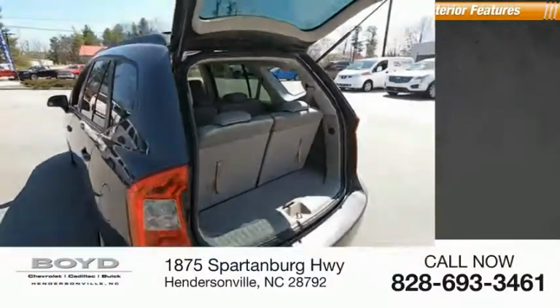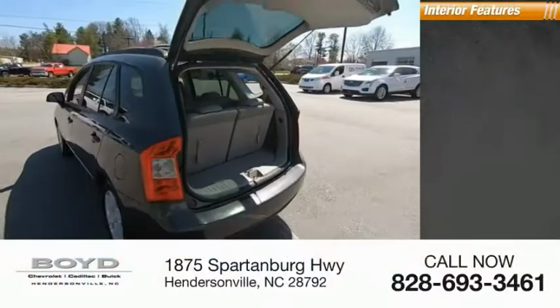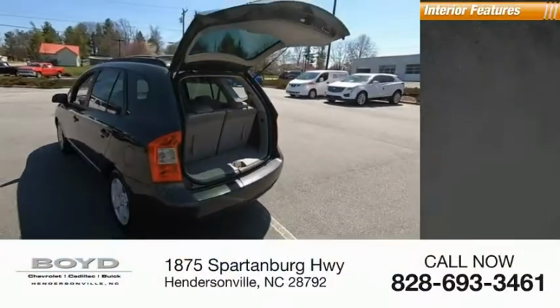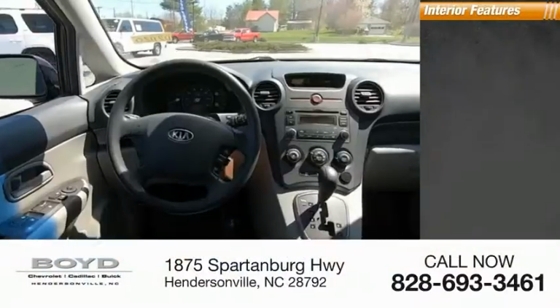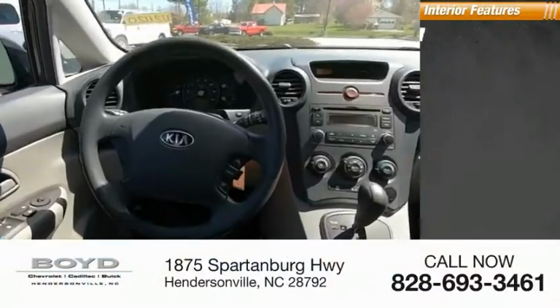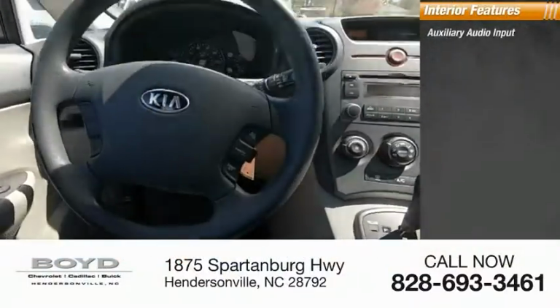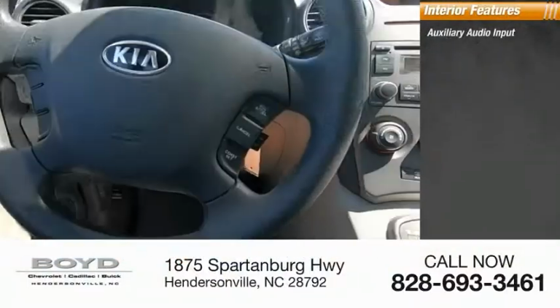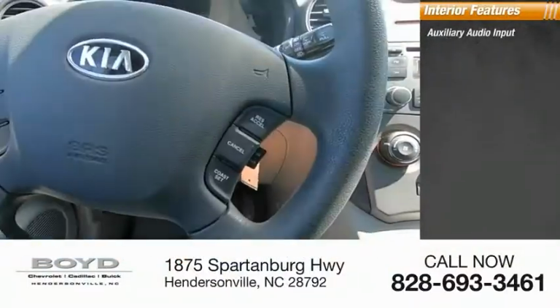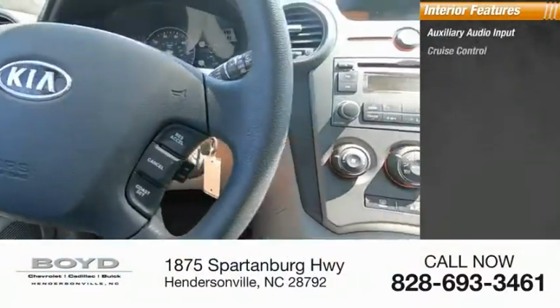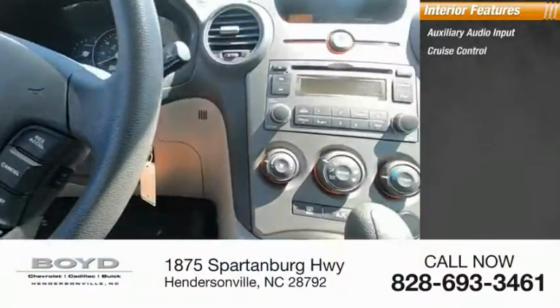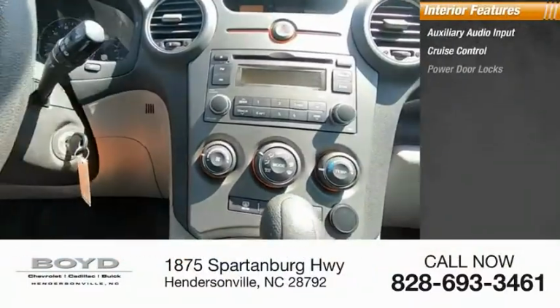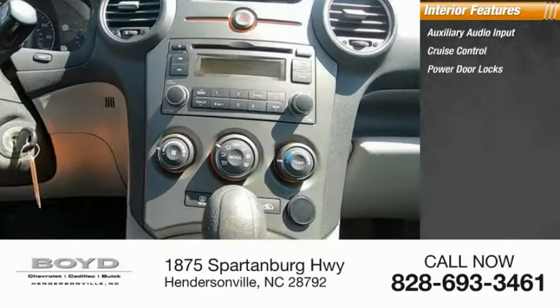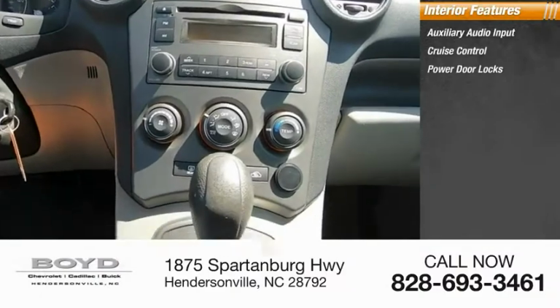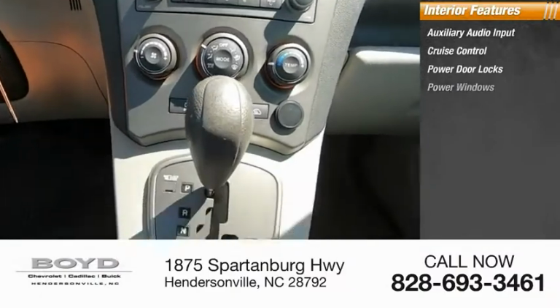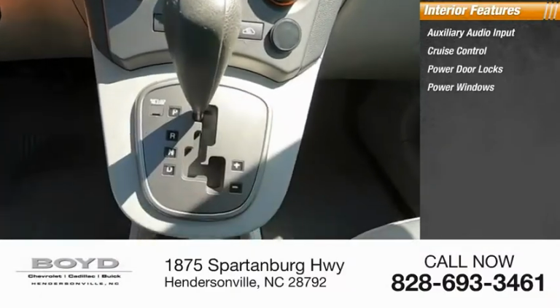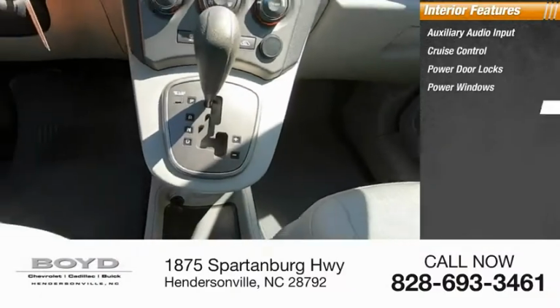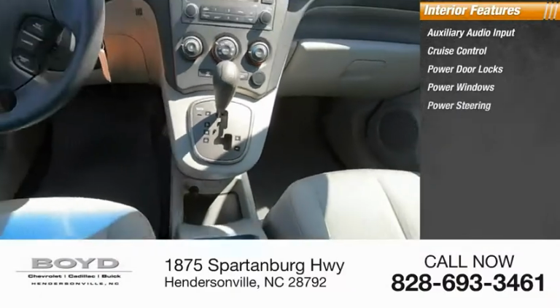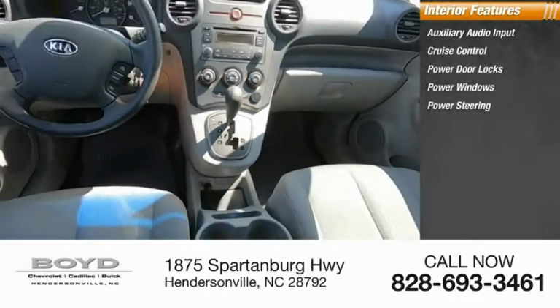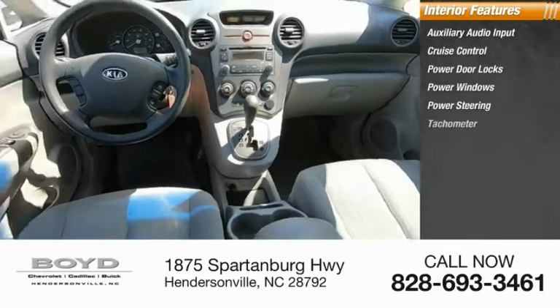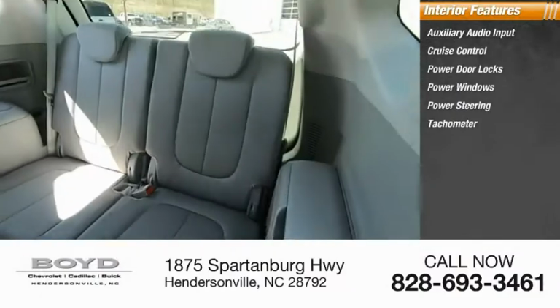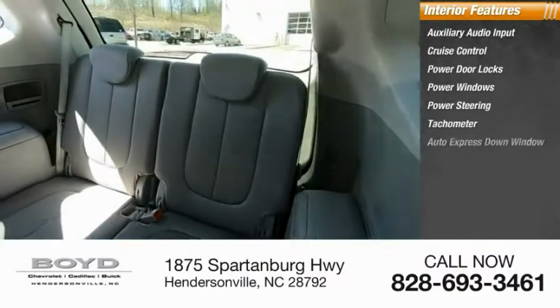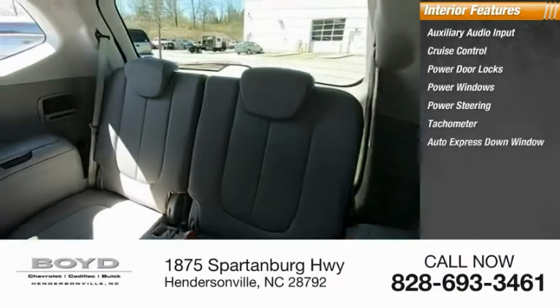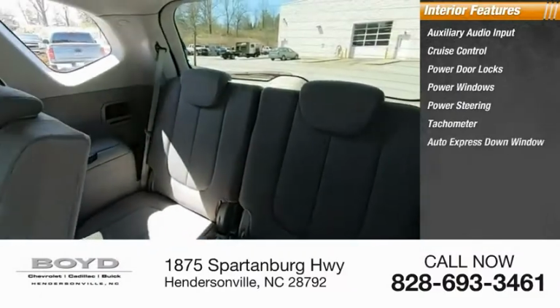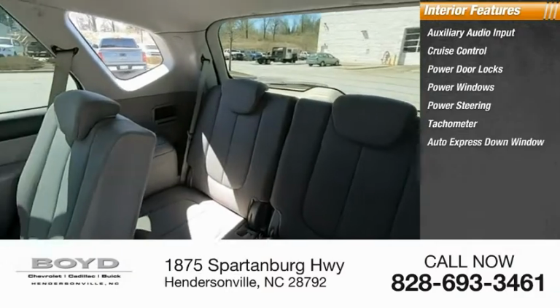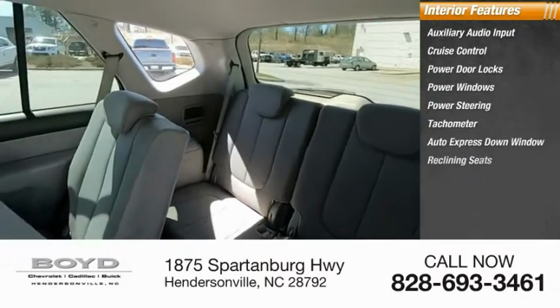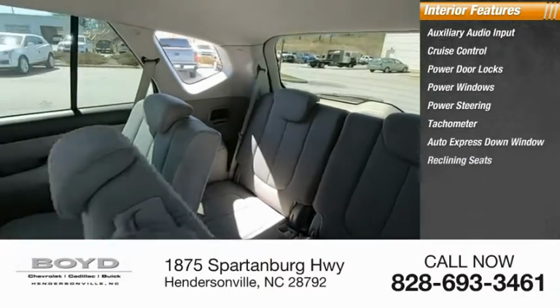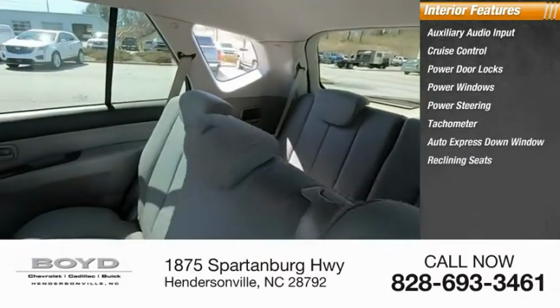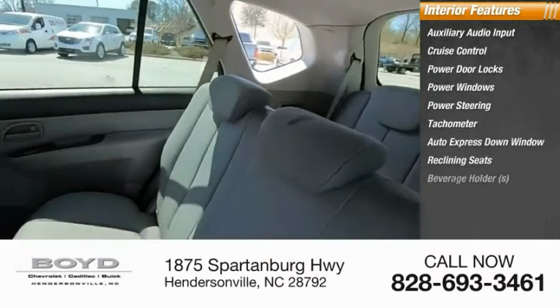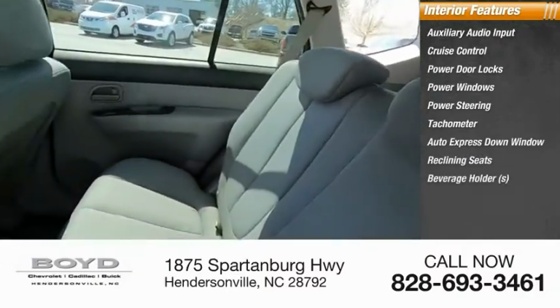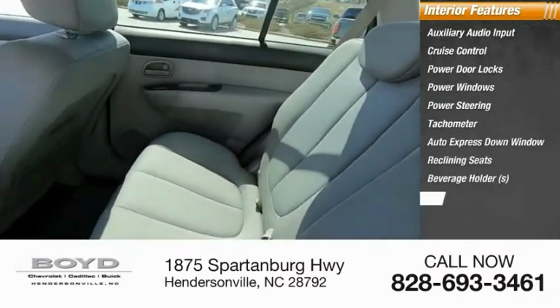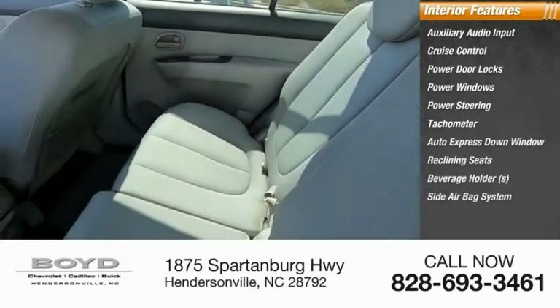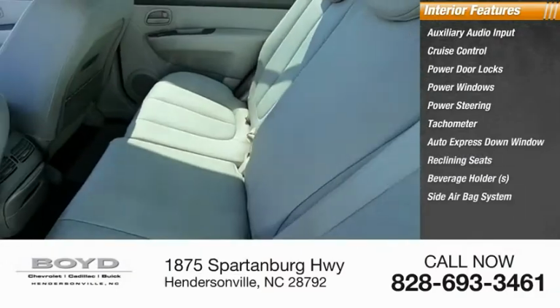Inside you'll find auxiliary audio input, cruise control, power door locks, power windows, power steering, tachometer, auto express down window, reclining seats, beverage holders, and a side airbag system.